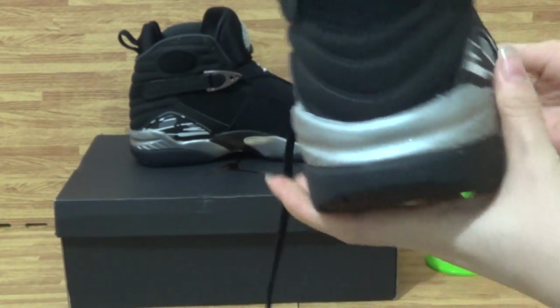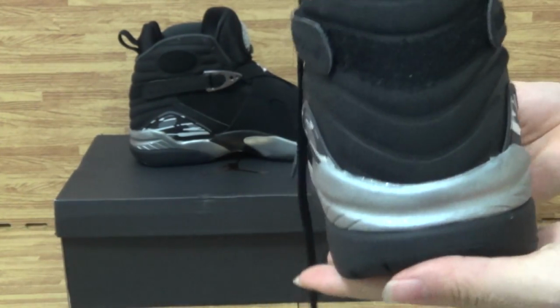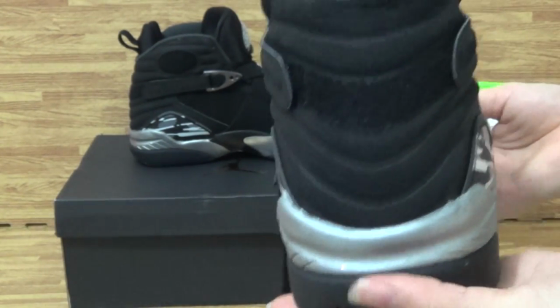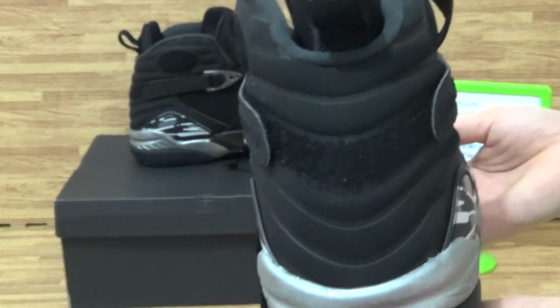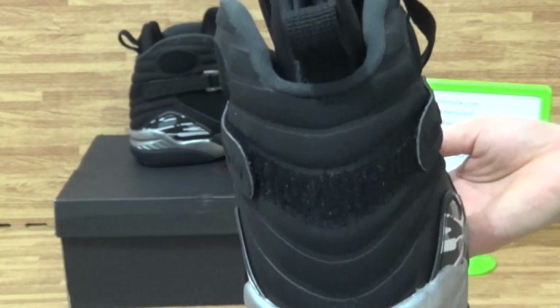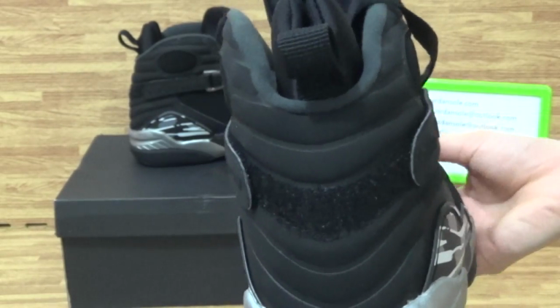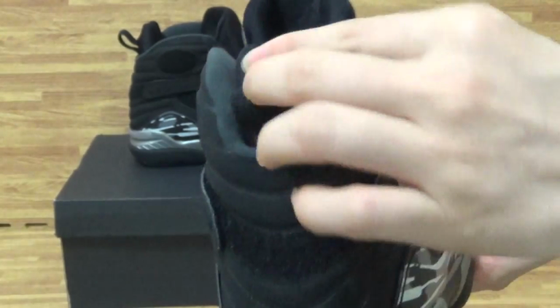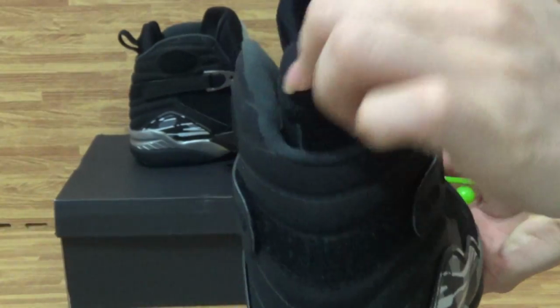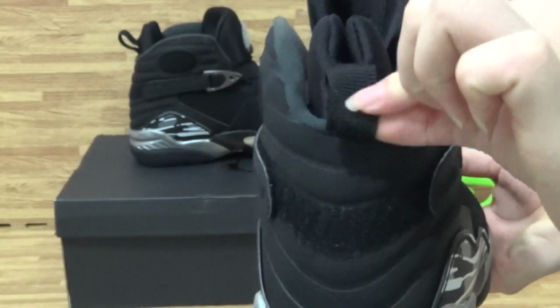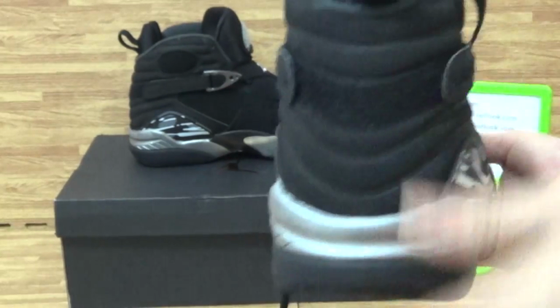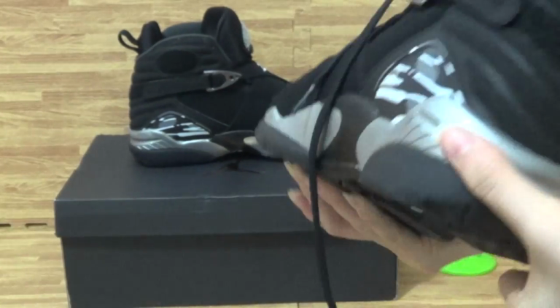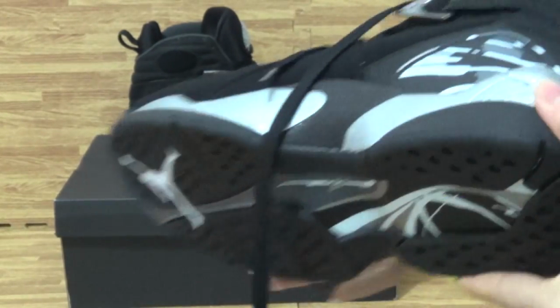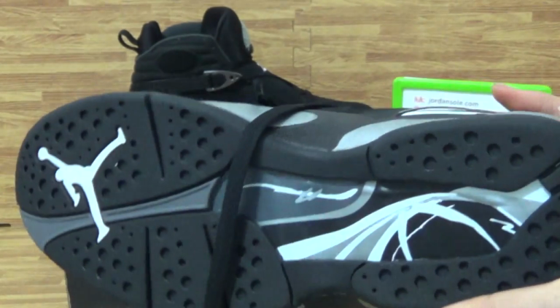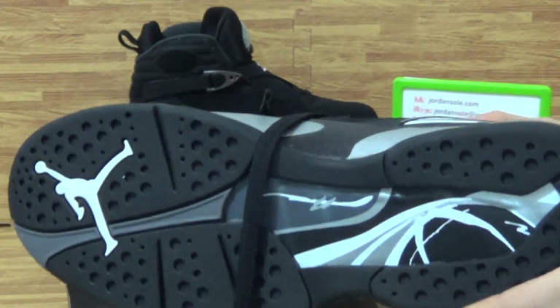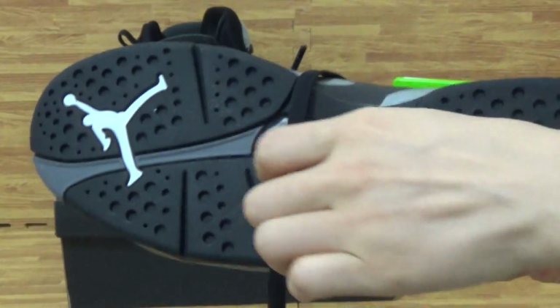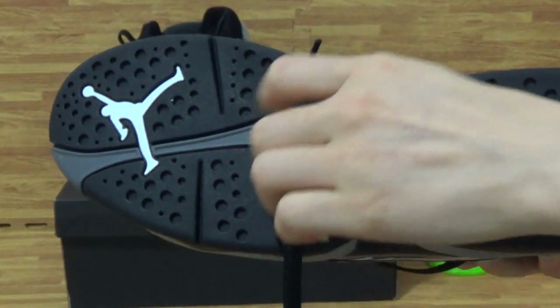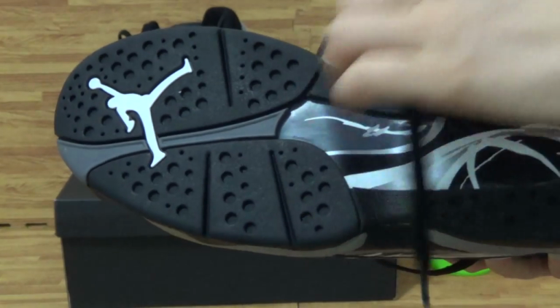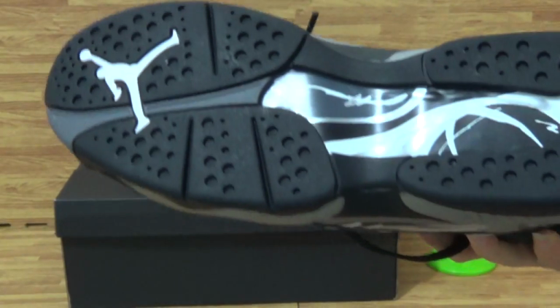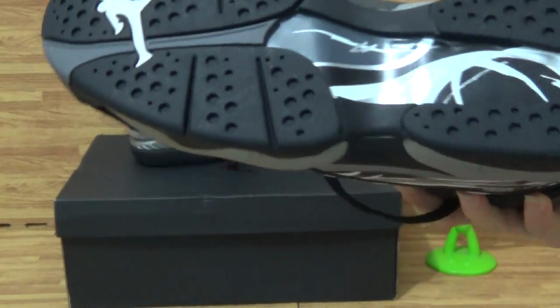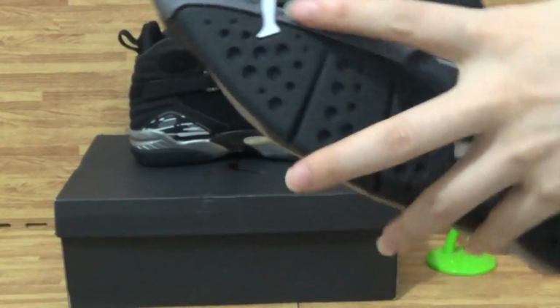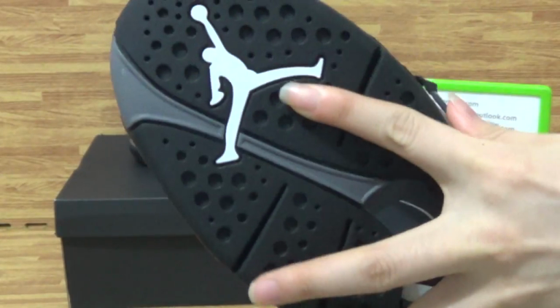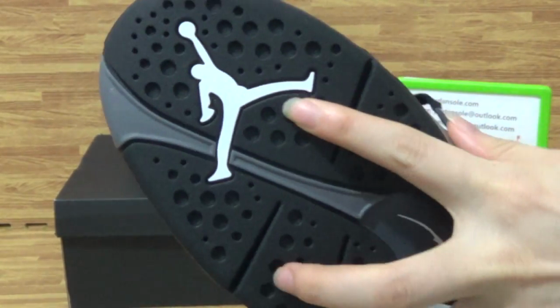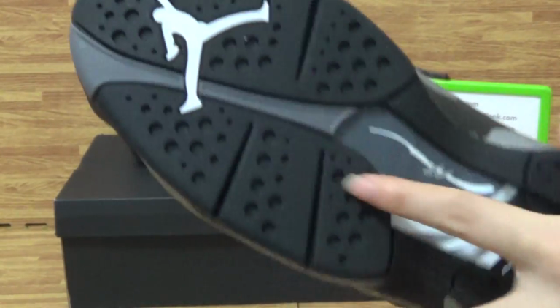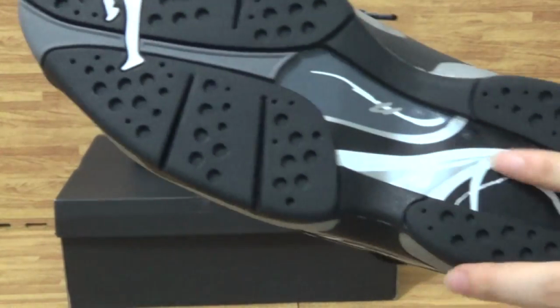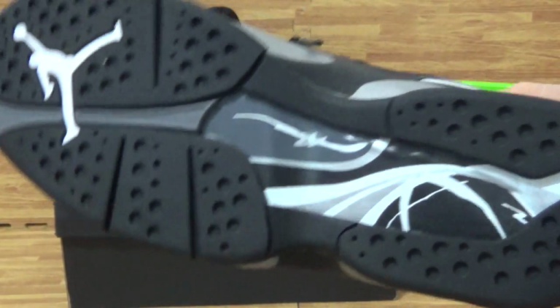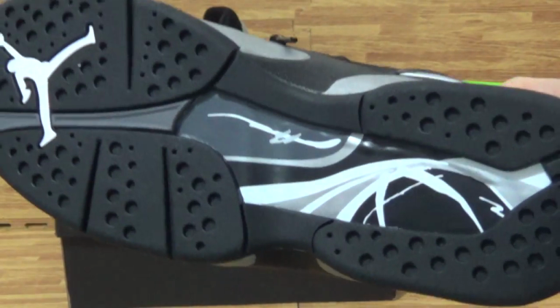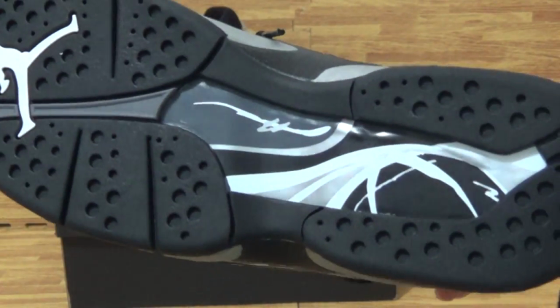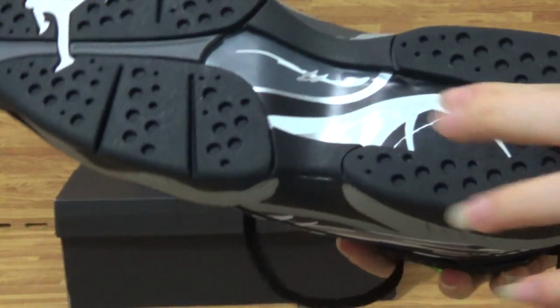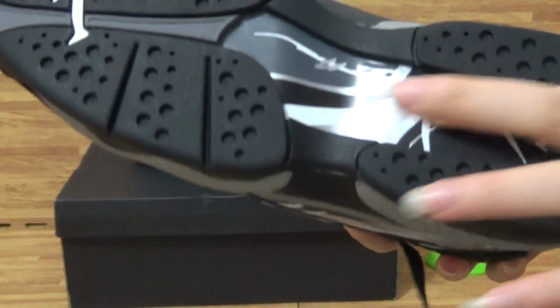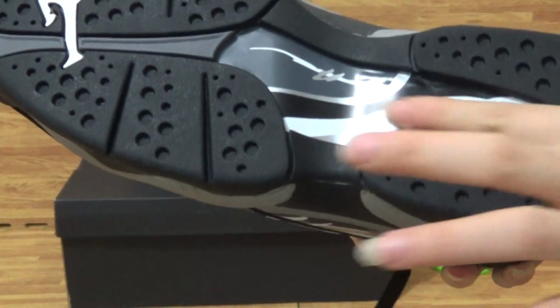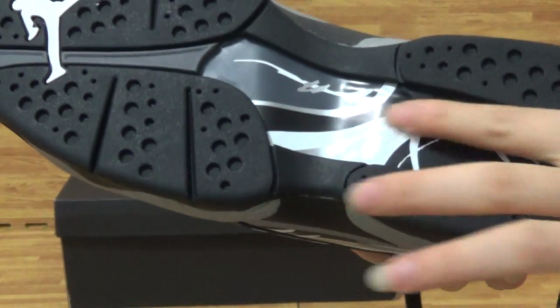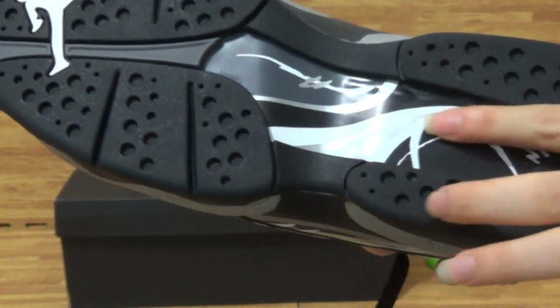The back. Heel tab. Shoes' bottom — white Jumperman logo. And the black colorway. I will quickly show this part.